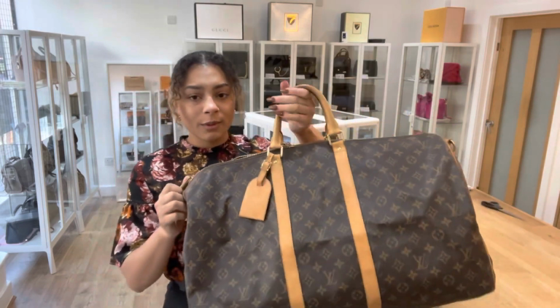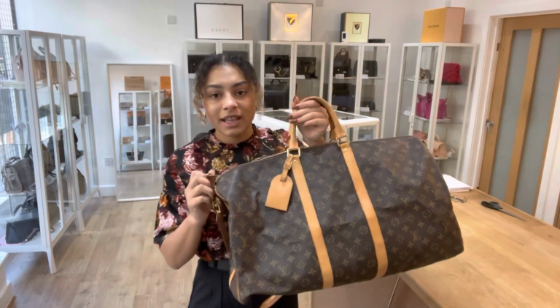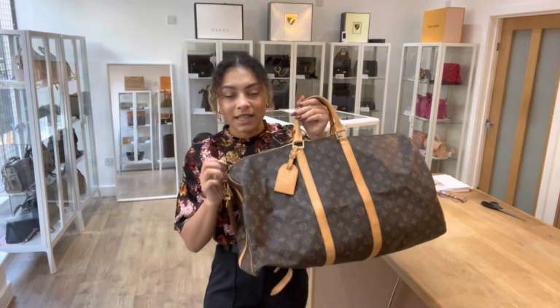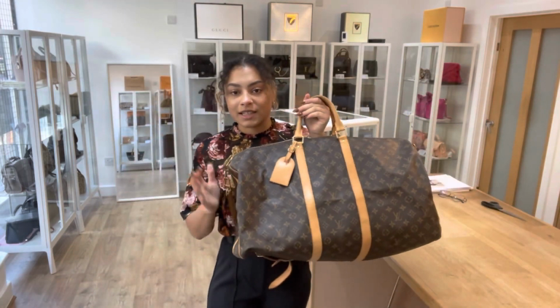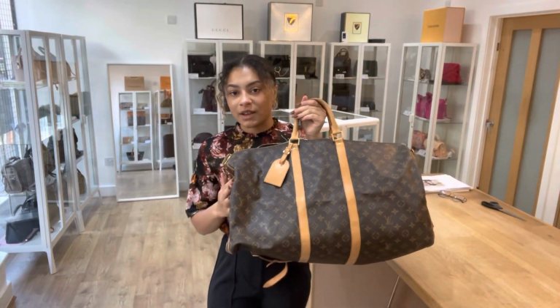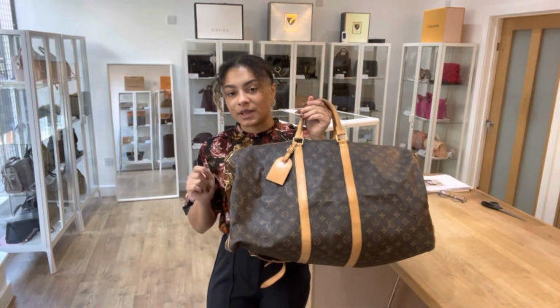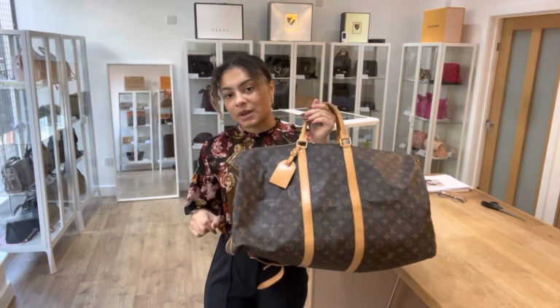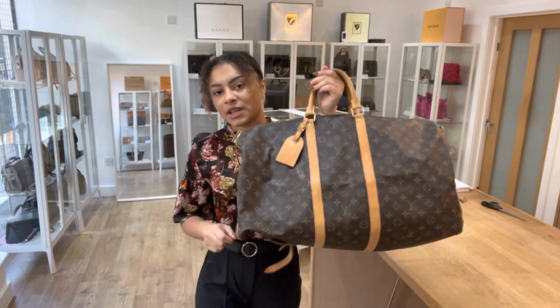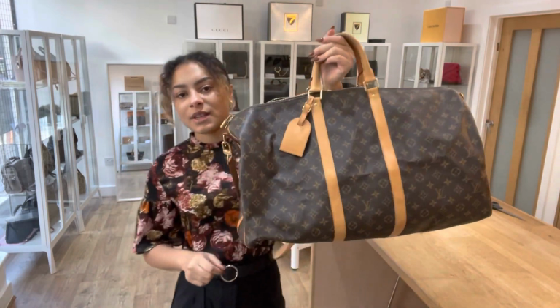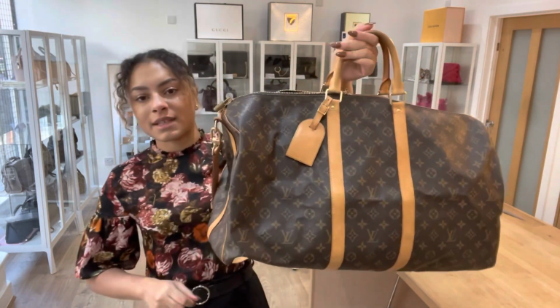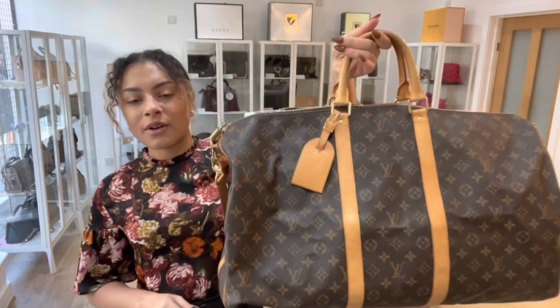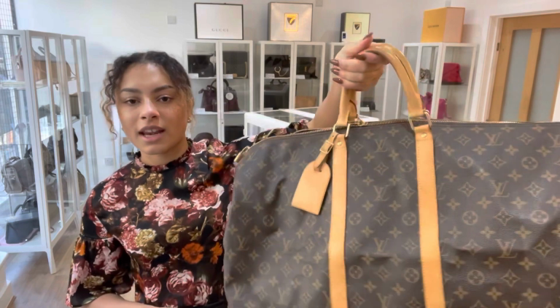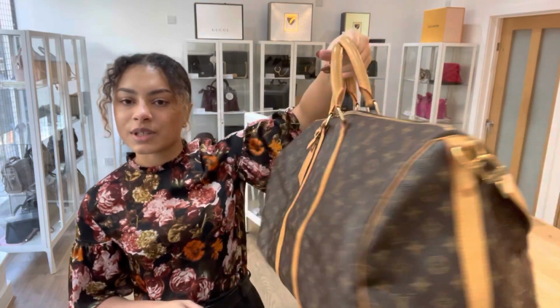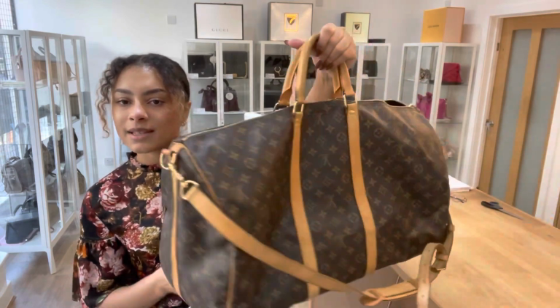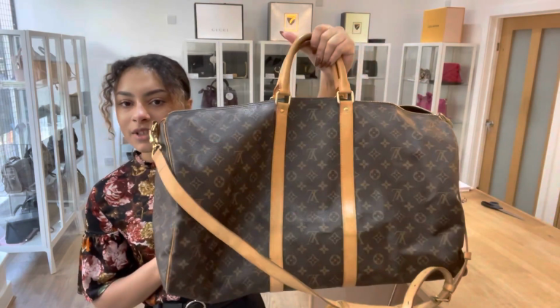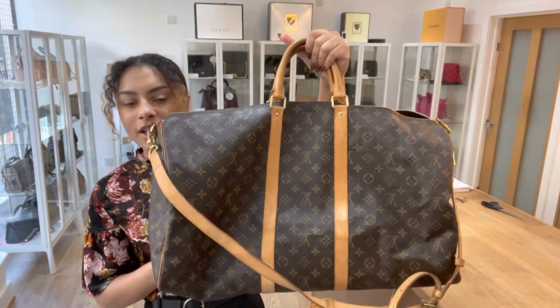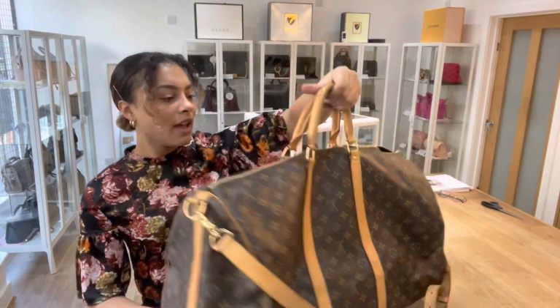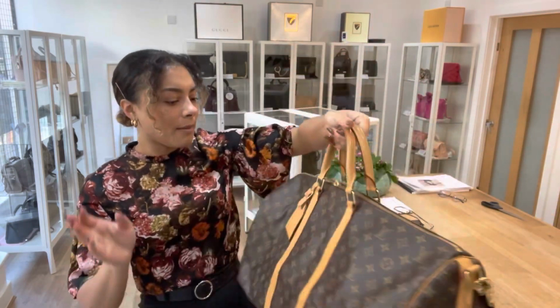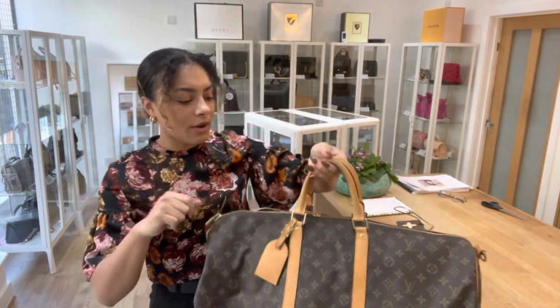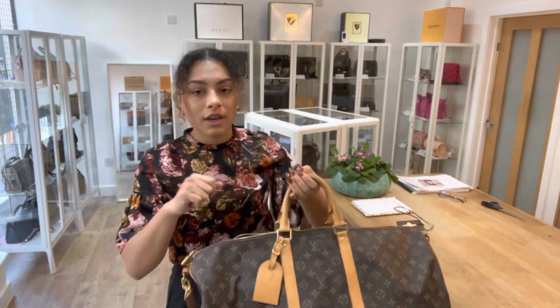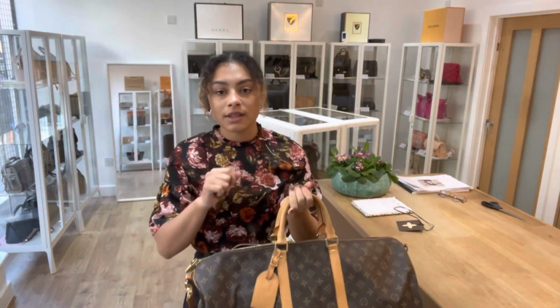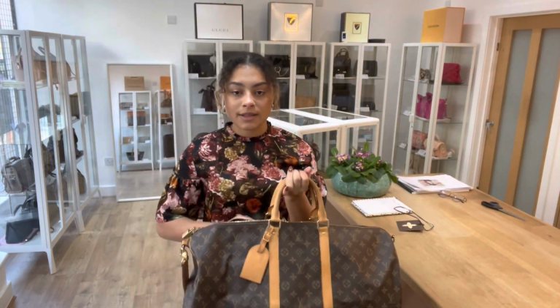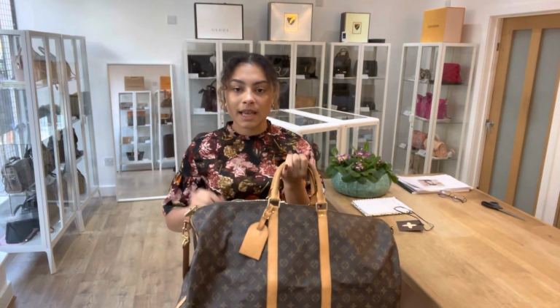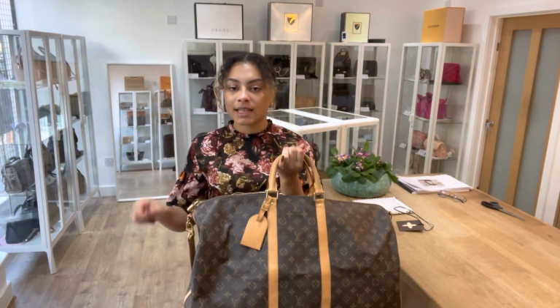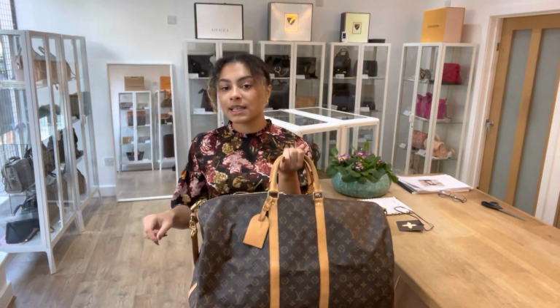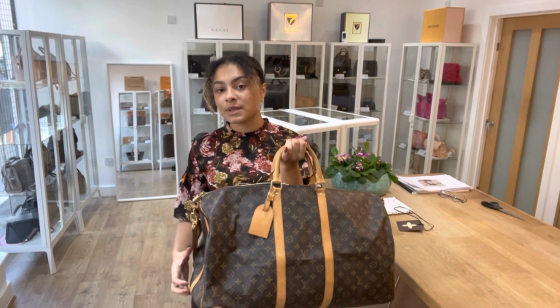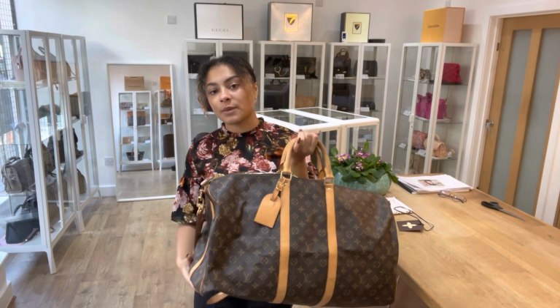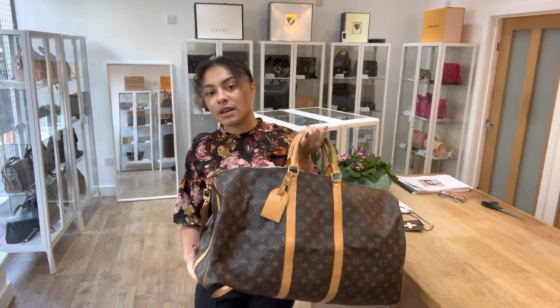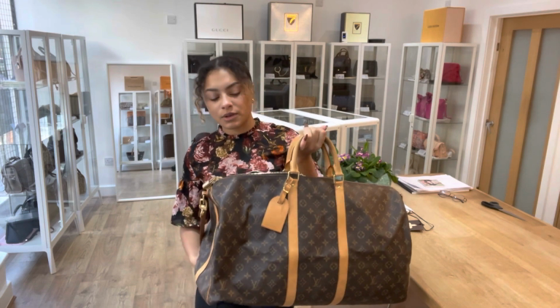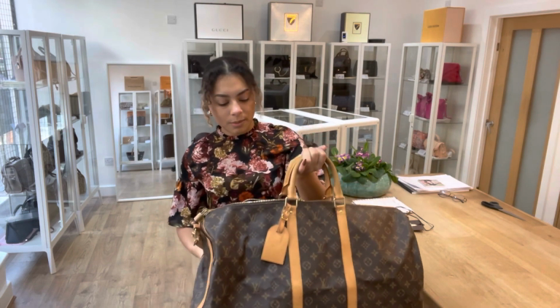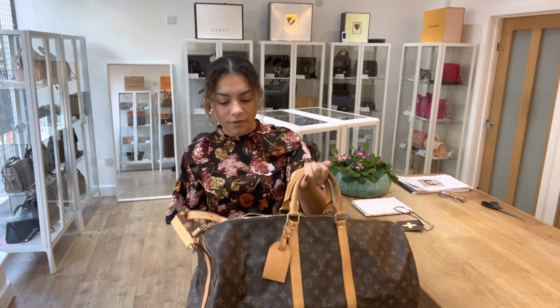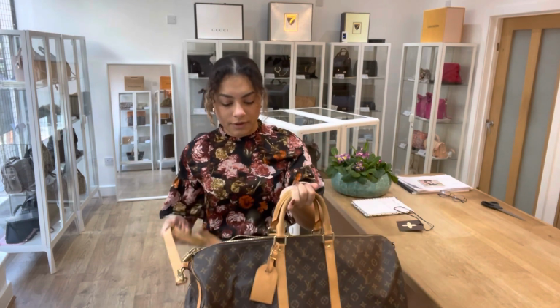Before you go, don't forget to like this video and subscribe to our channel so you don't miss out on any gorgeous bags we have to show you. I'll show you the size on me for reference — the exact measurements will be on the website, but this gives you an idea.